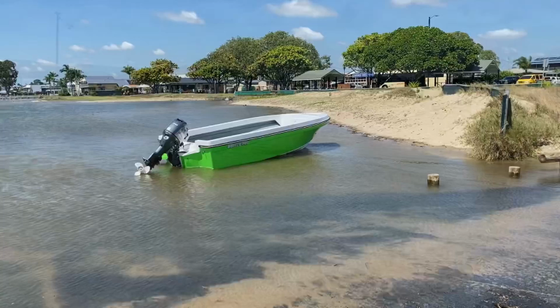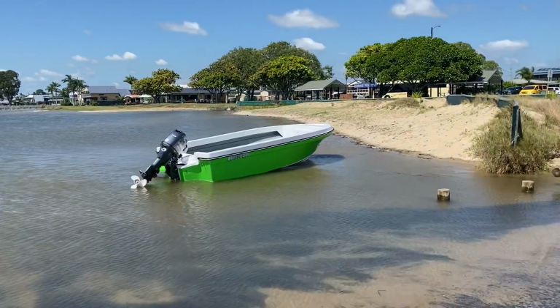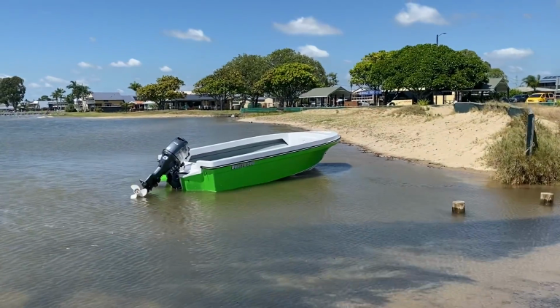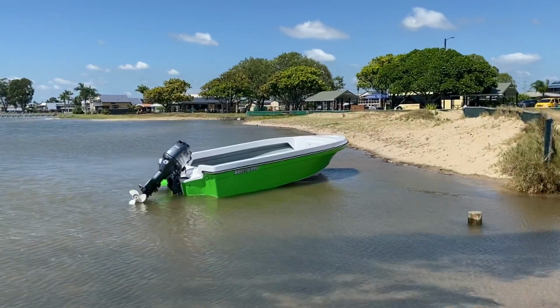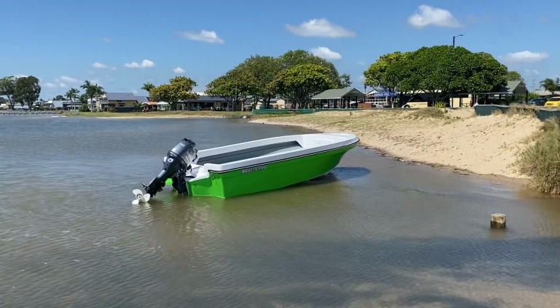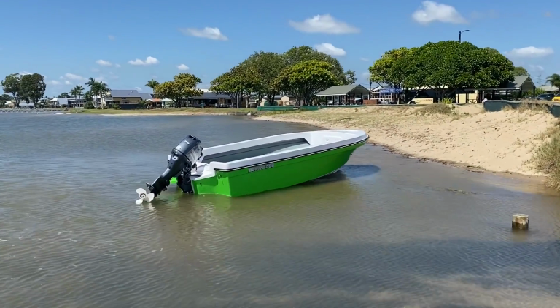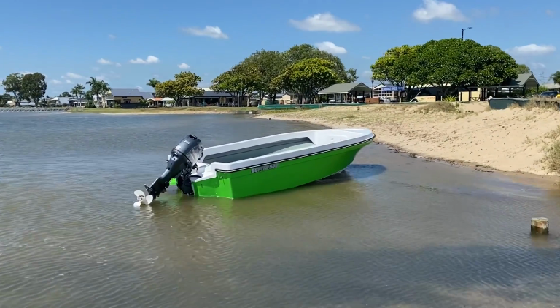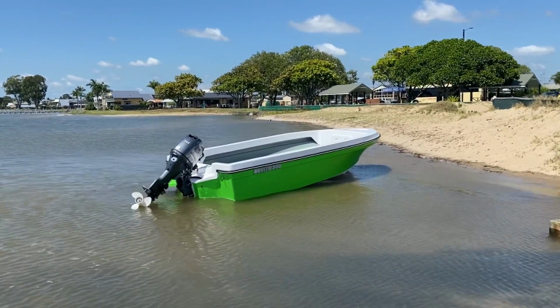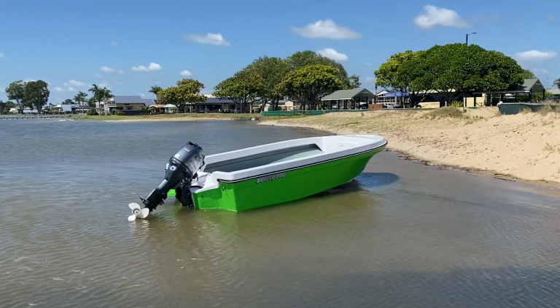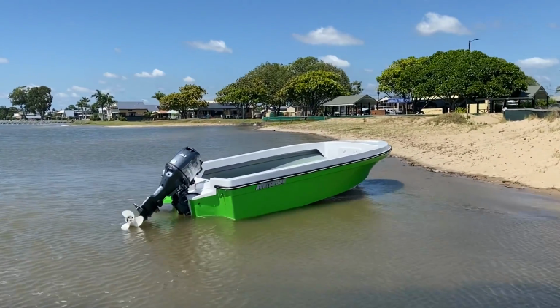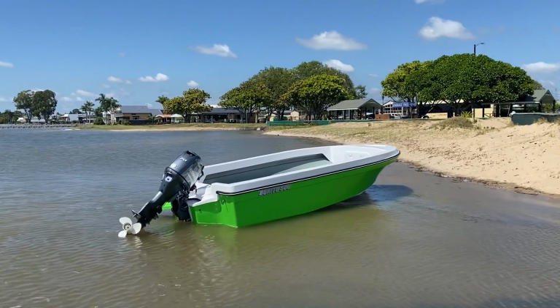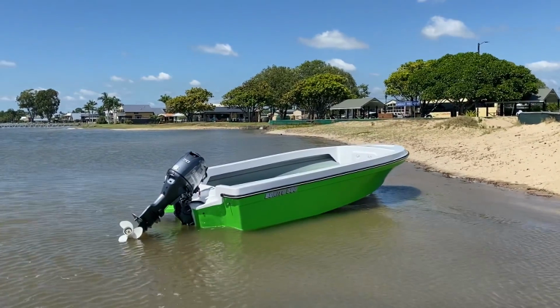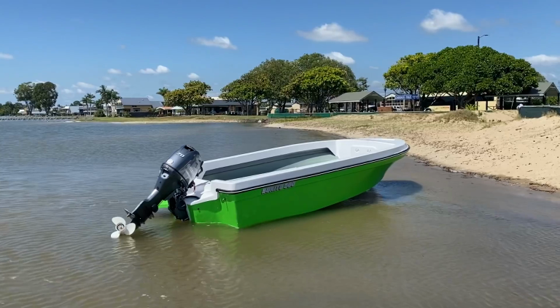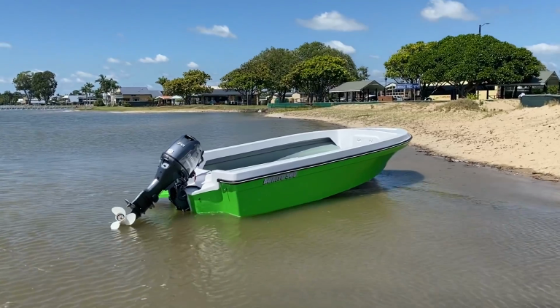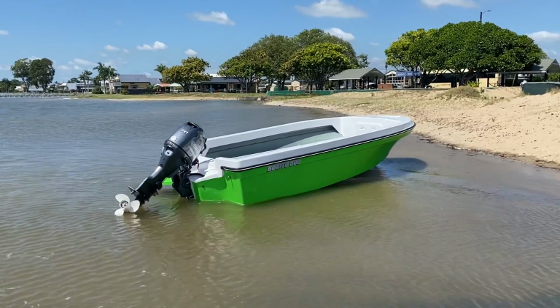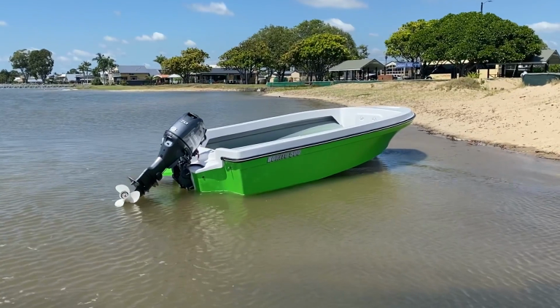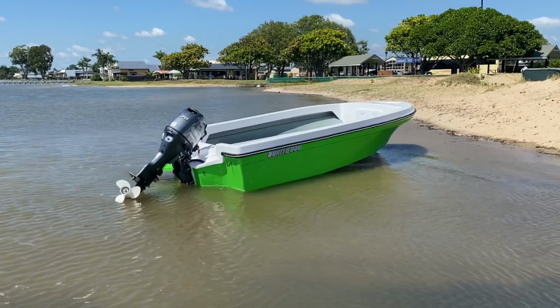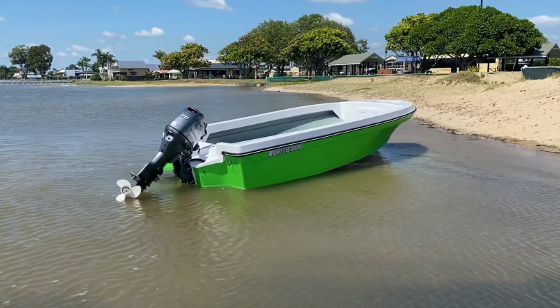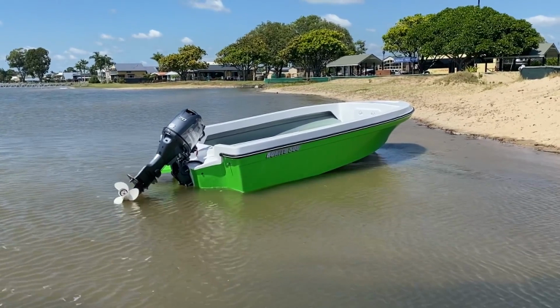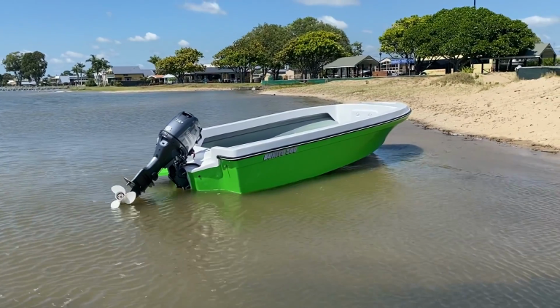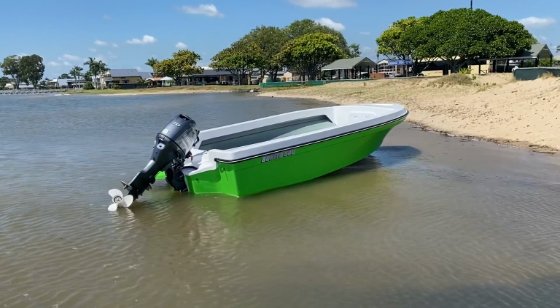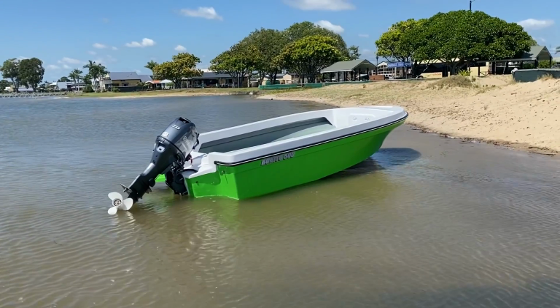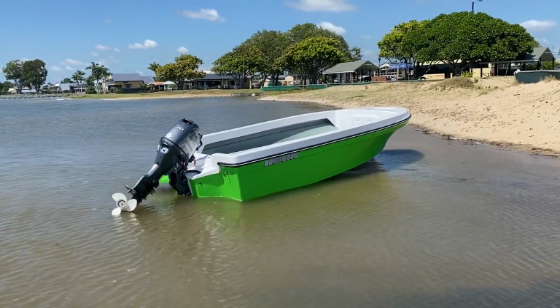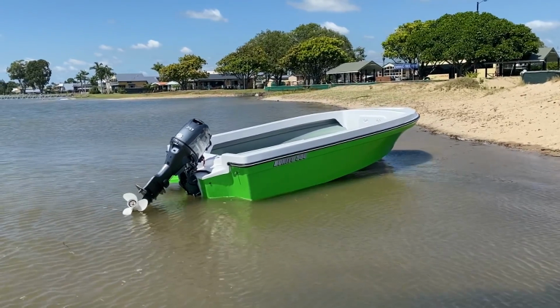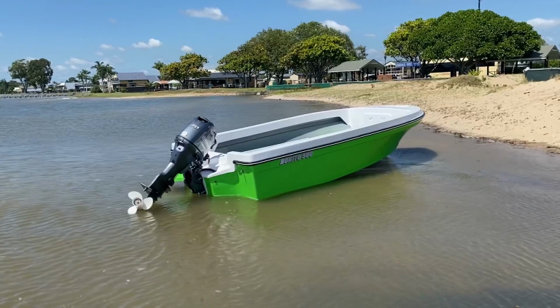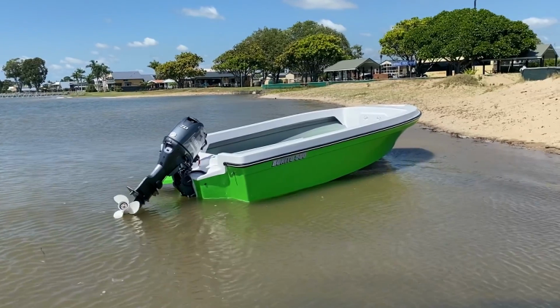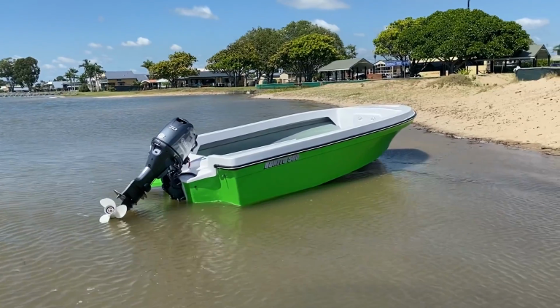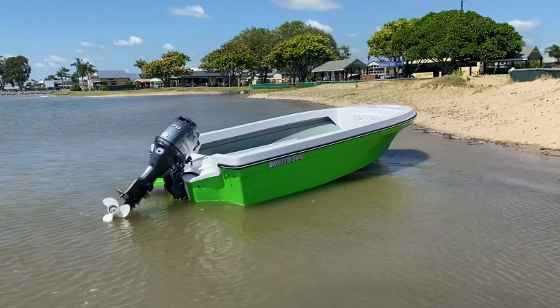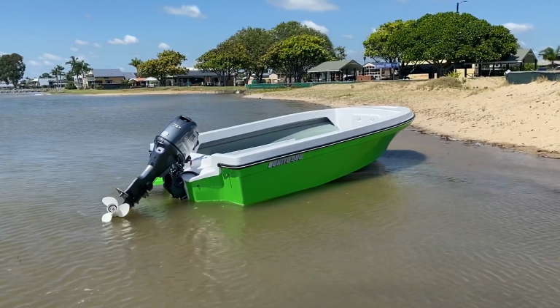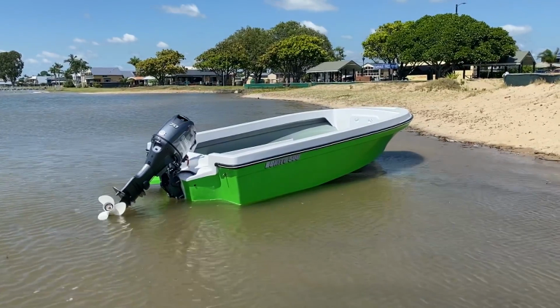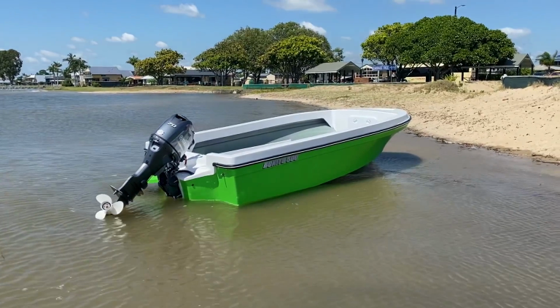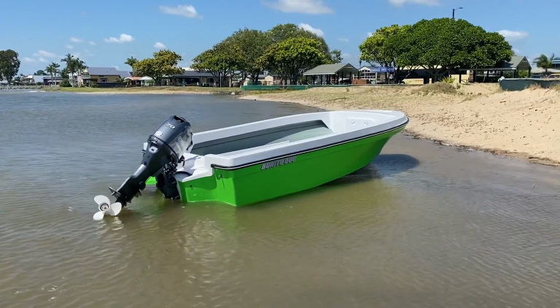Adam here from Benito Boats, just going to give you a quick look at the new 500 Islander. Absolutely awesome little rig that we've just come out with and launching now. These start at $19,990 — an absolute awesome buy.